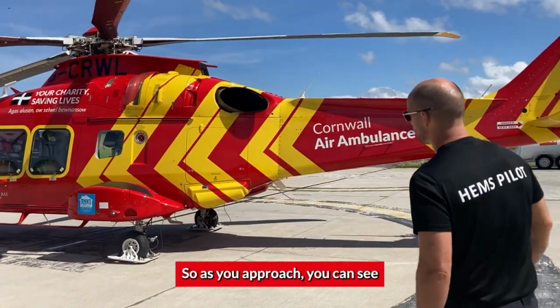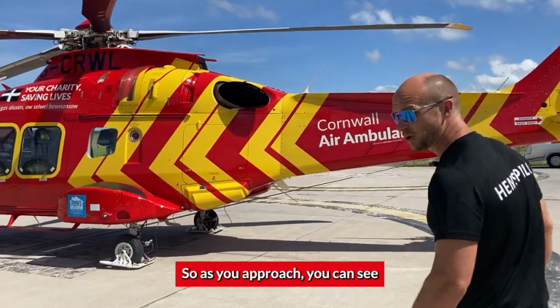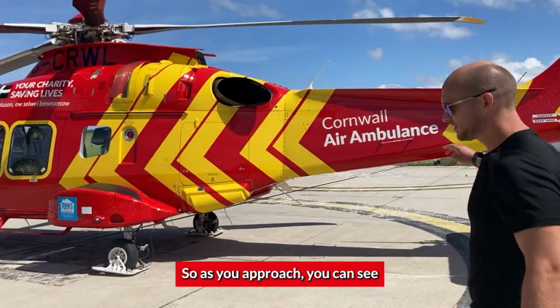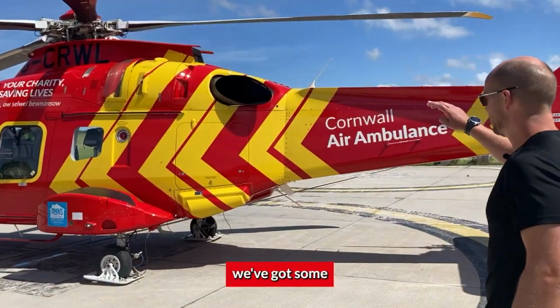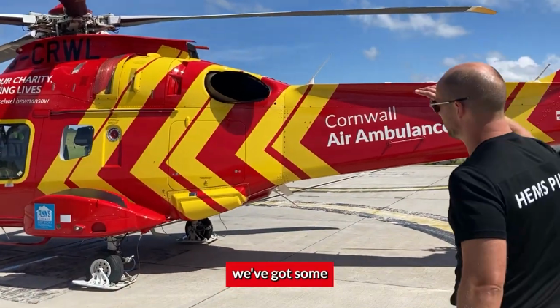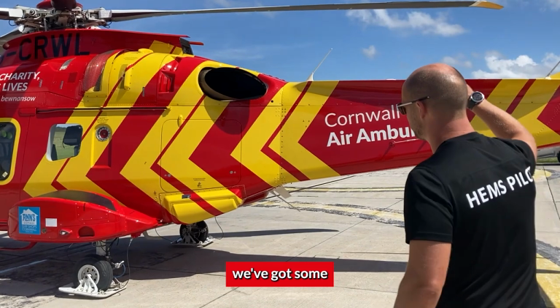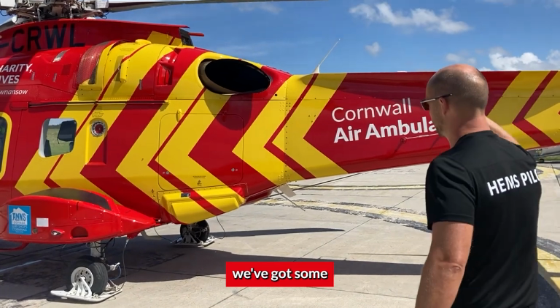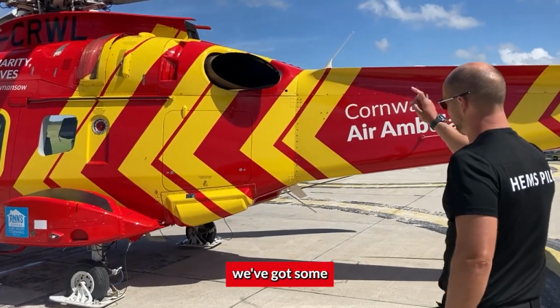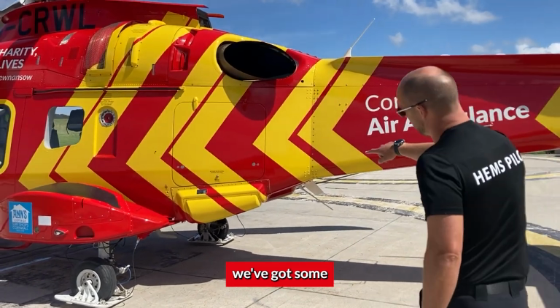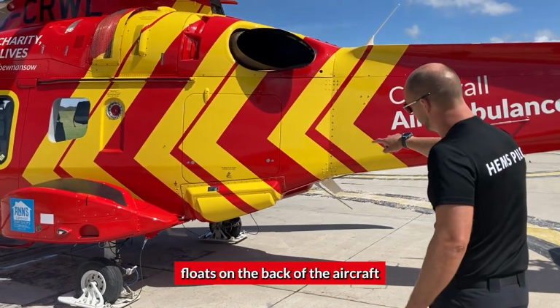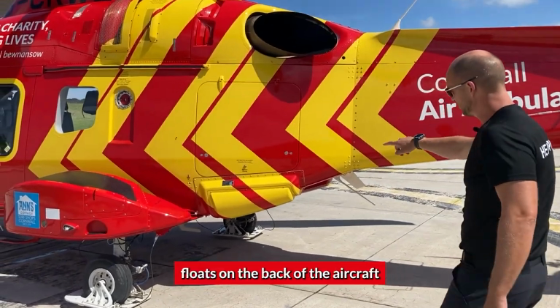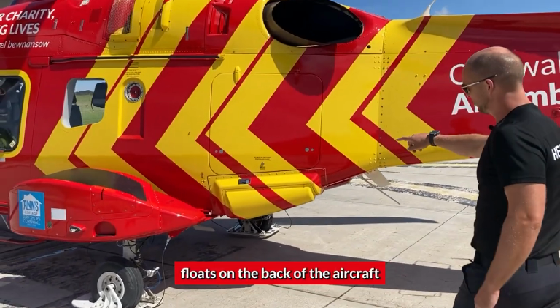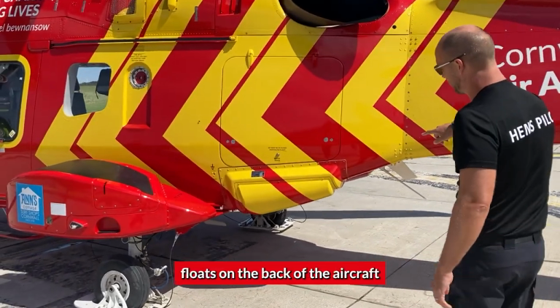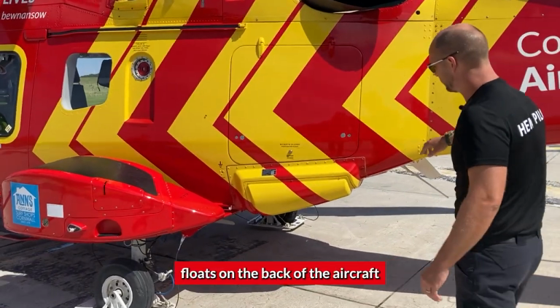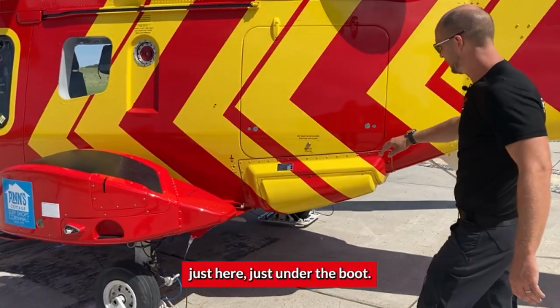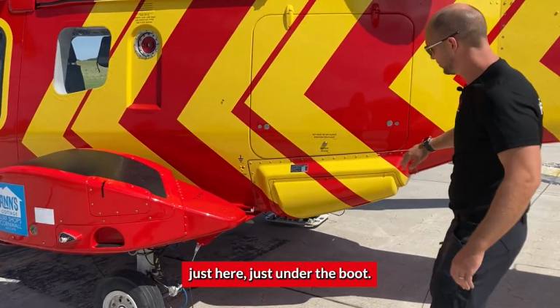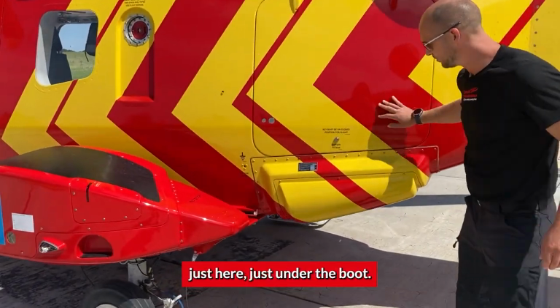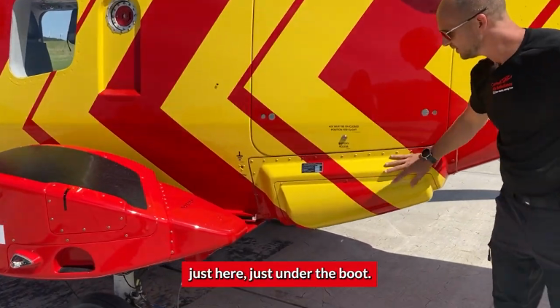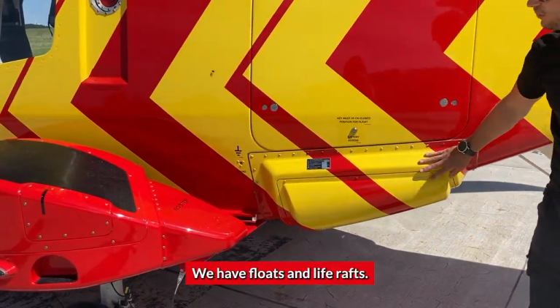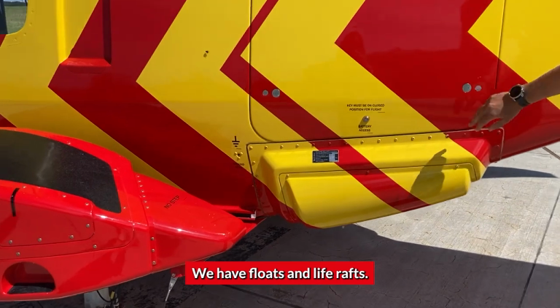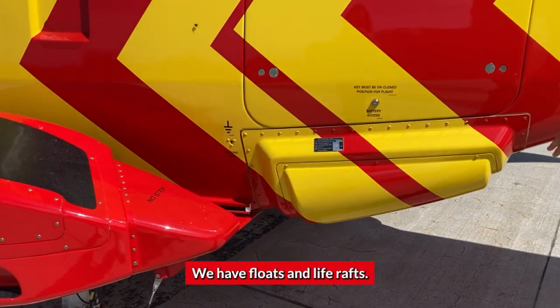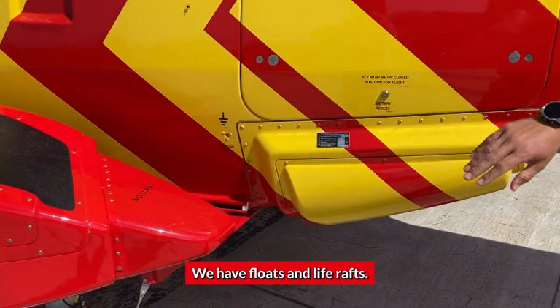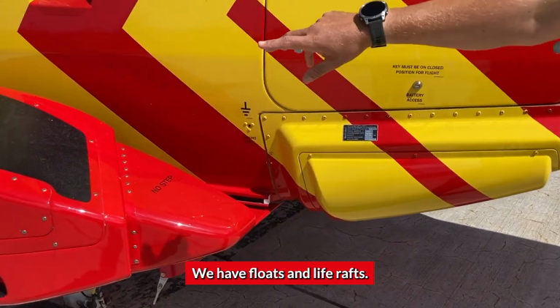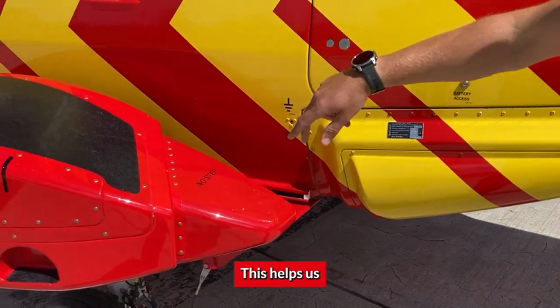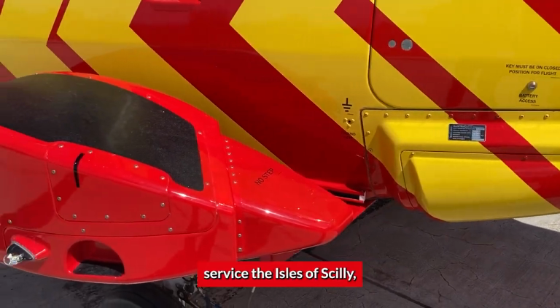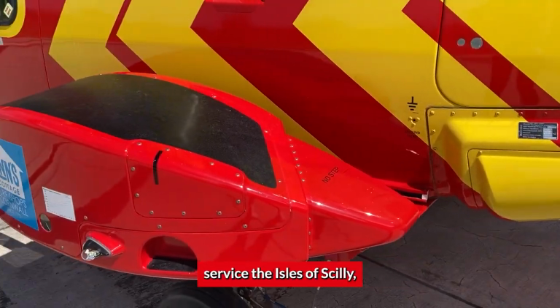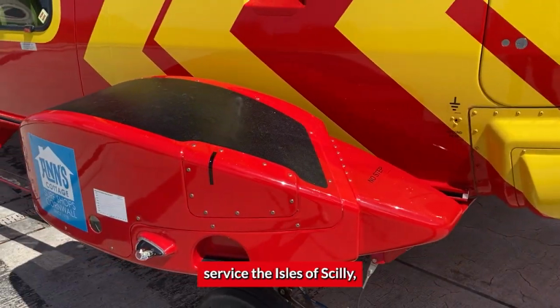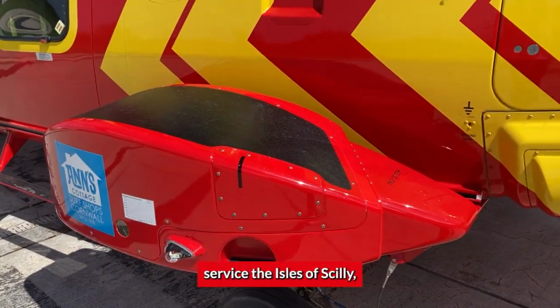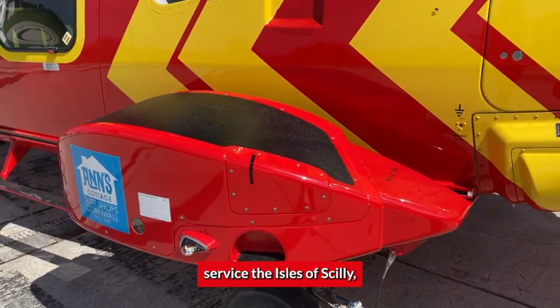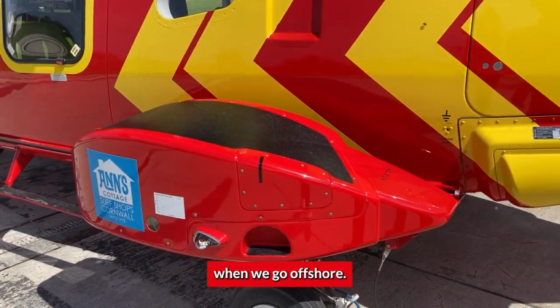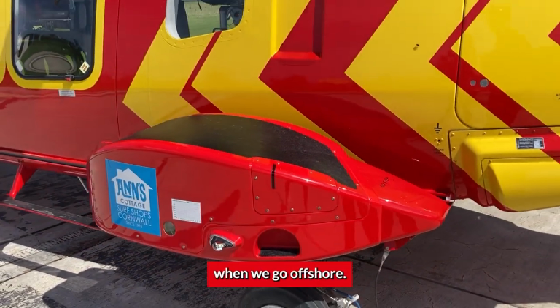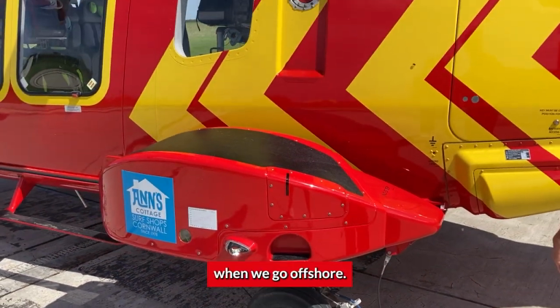As you approach, you can see we've got some floats on the back of the aircraft just here, just under the boot. We have floats and life rafts. This helps us service the Isles of Scilly when we go offshore.